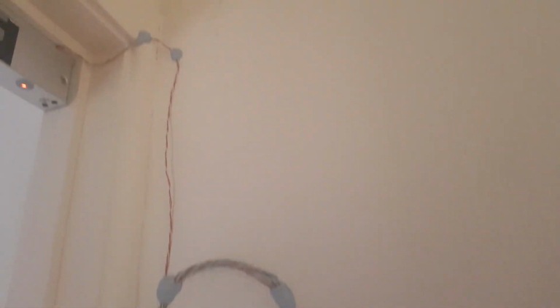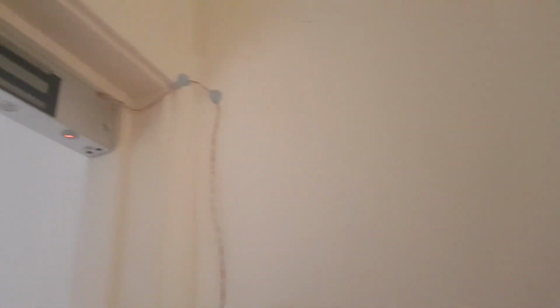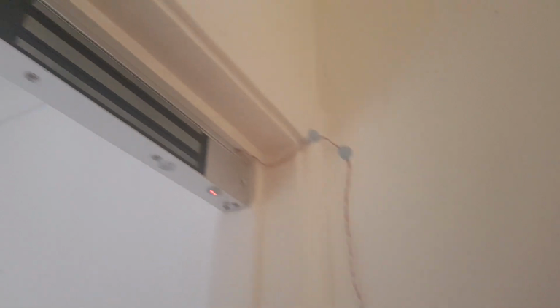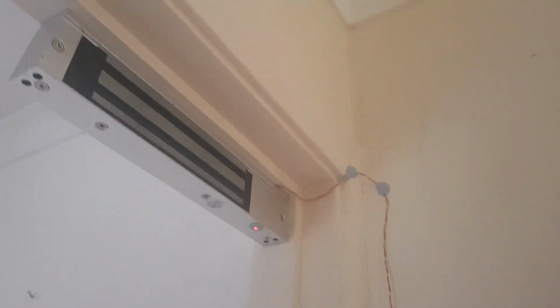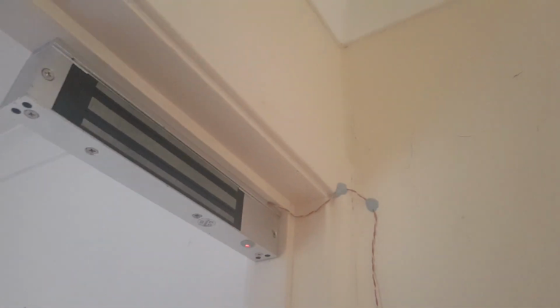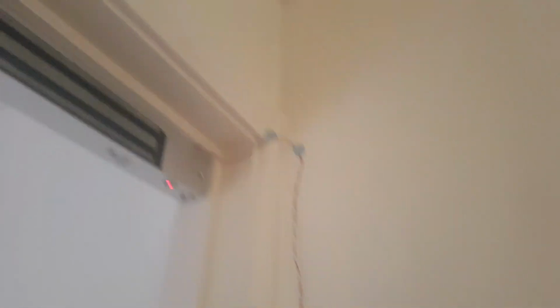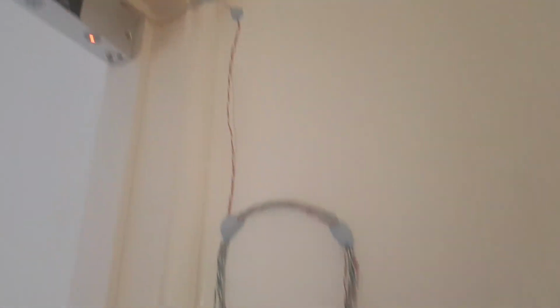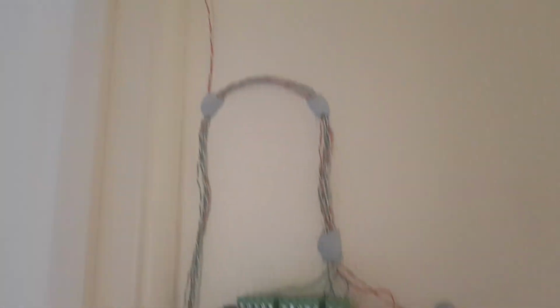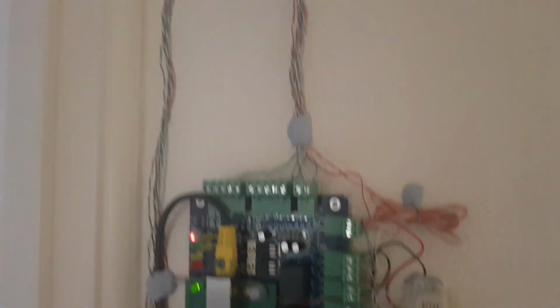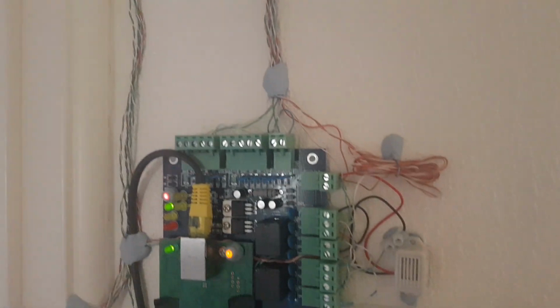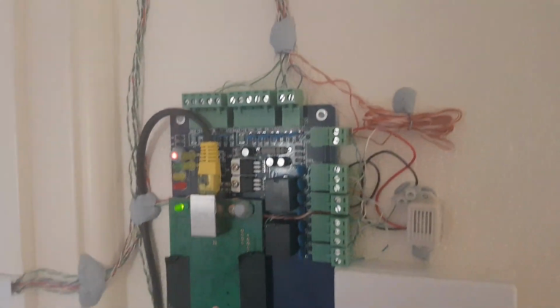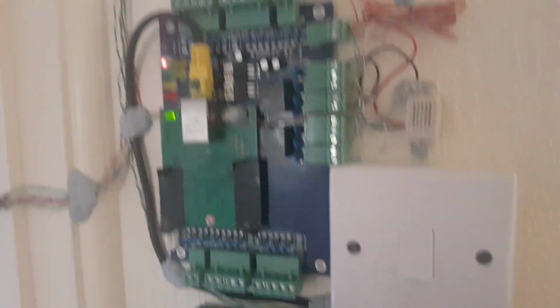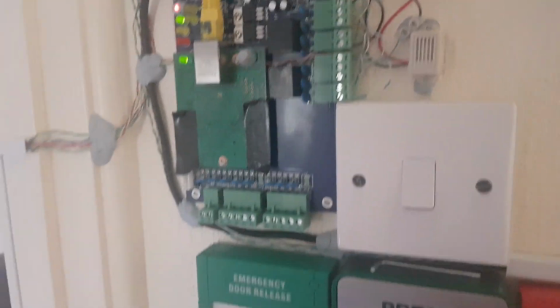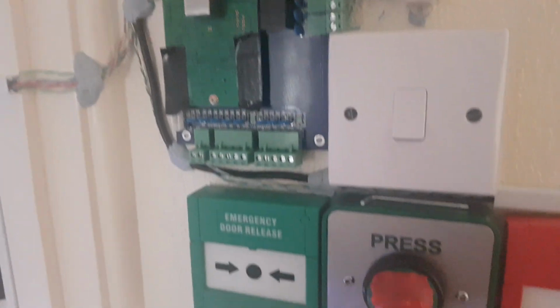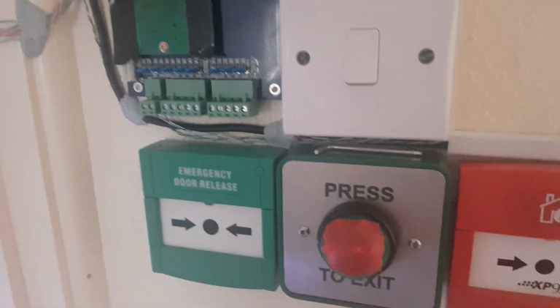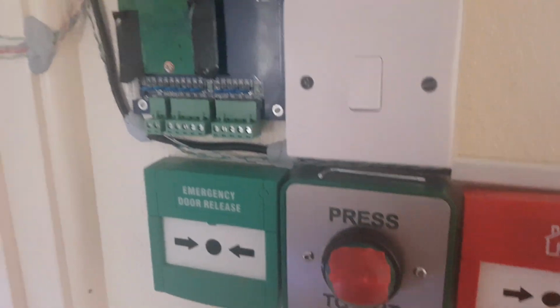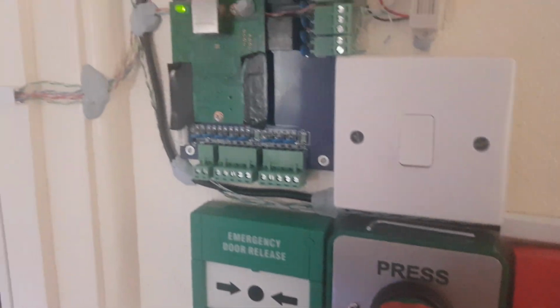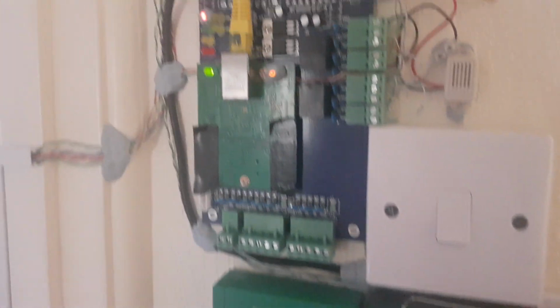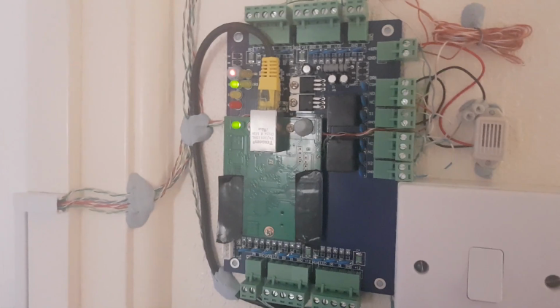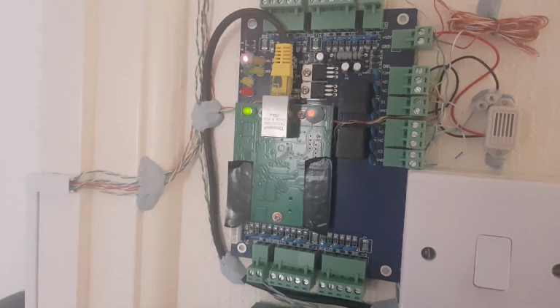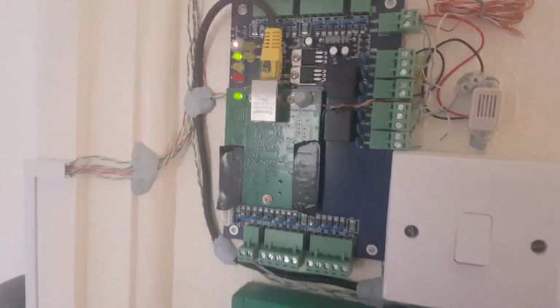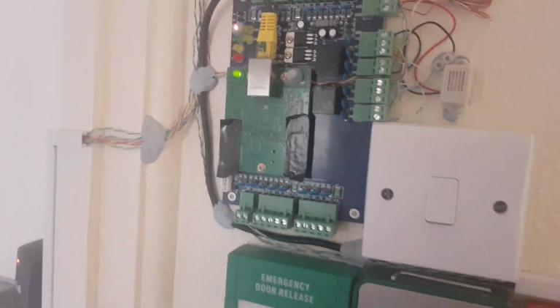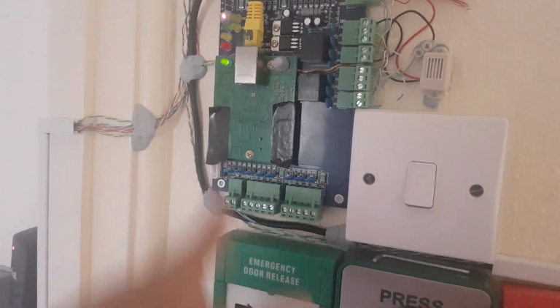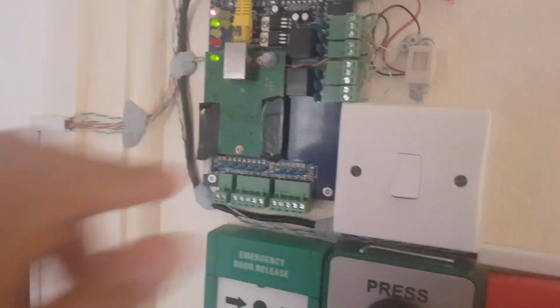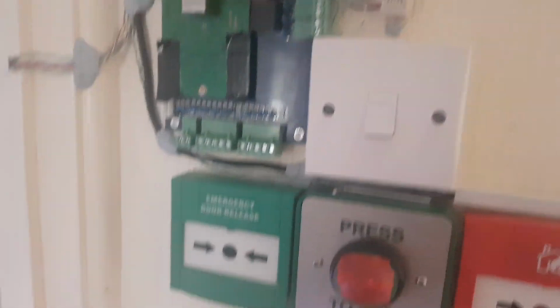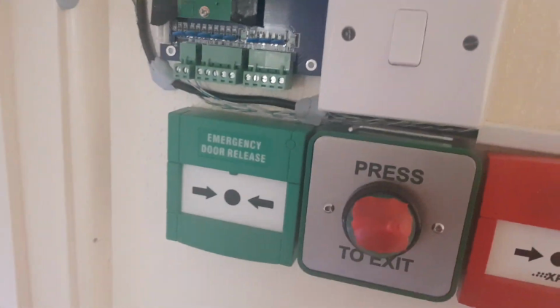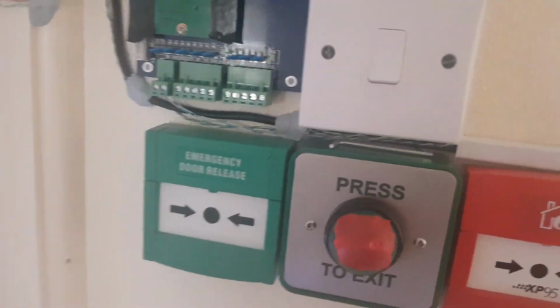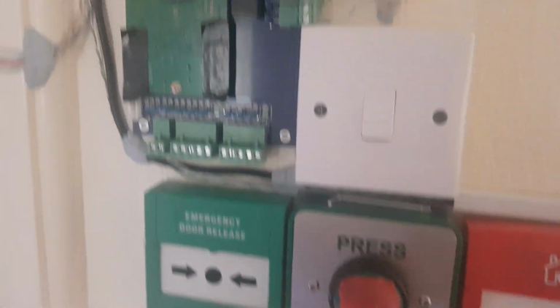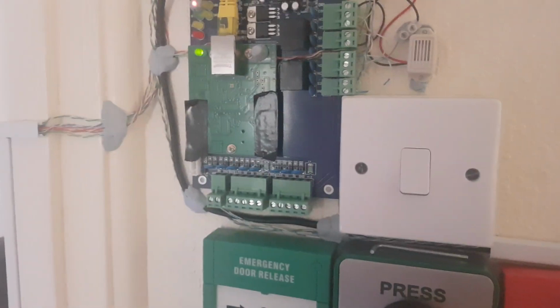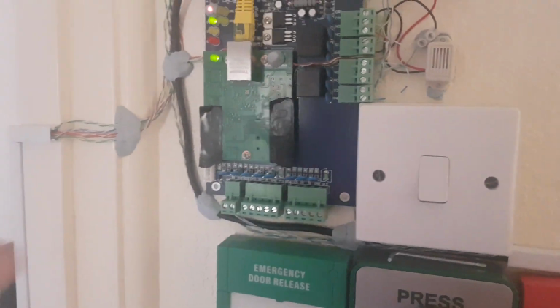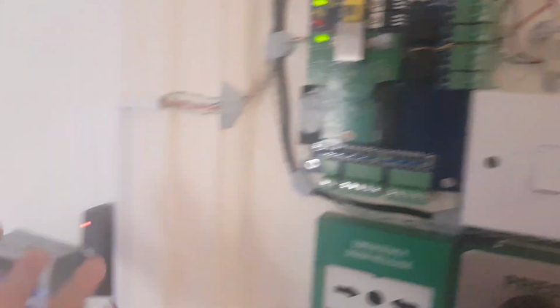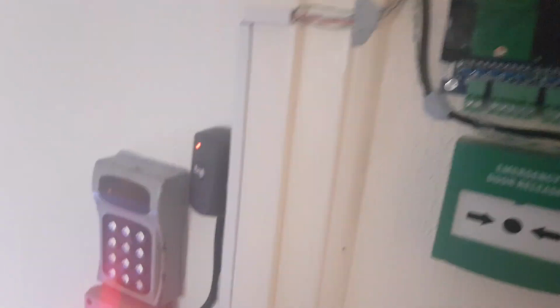So all that's left now is what you see. Lots of wires have been neatly organized — before, they used to be everywhere, but now they're properly organized.